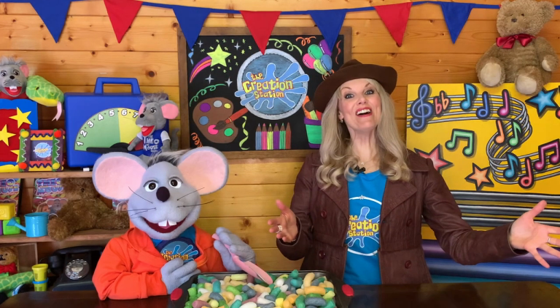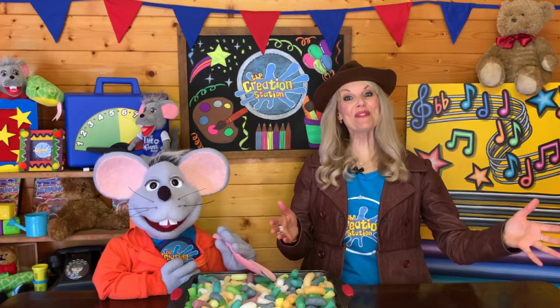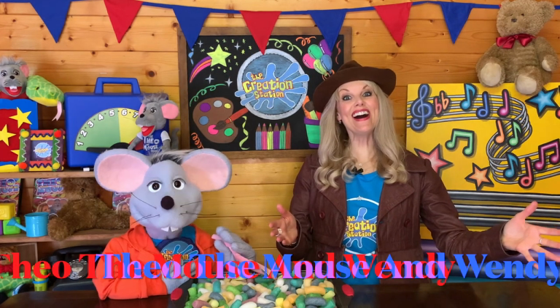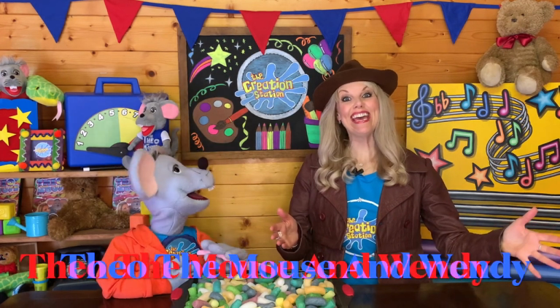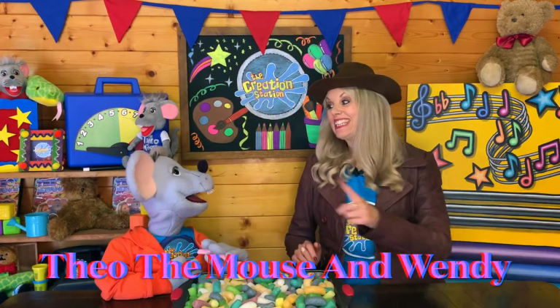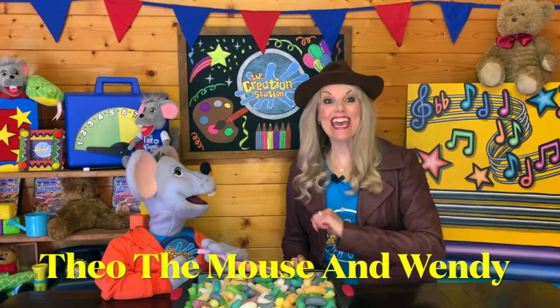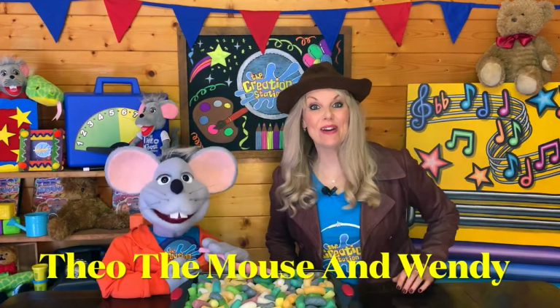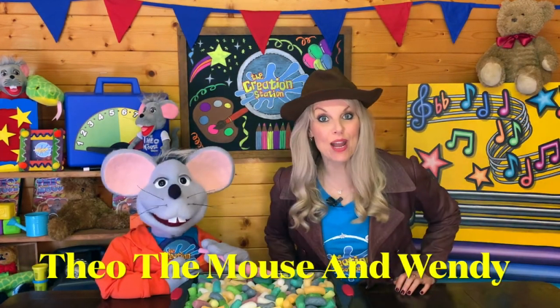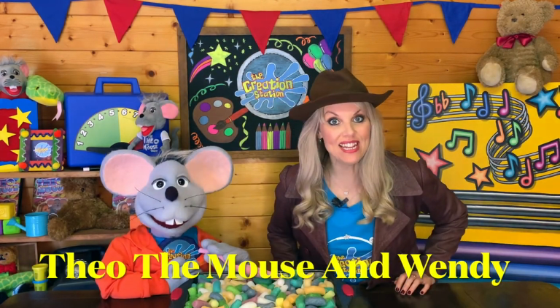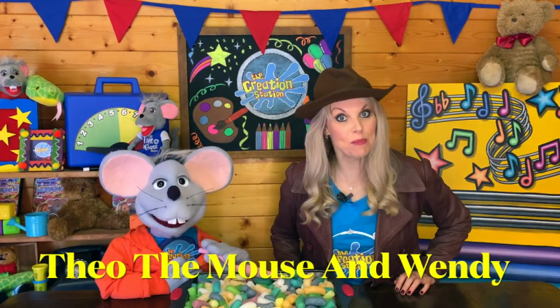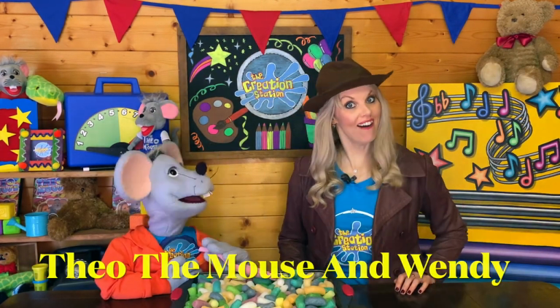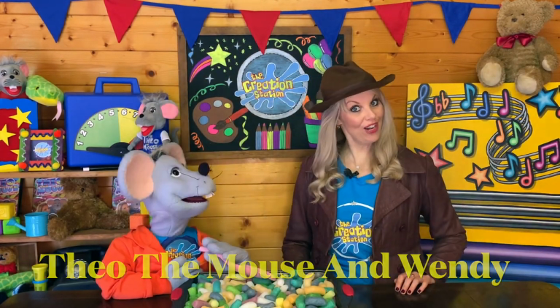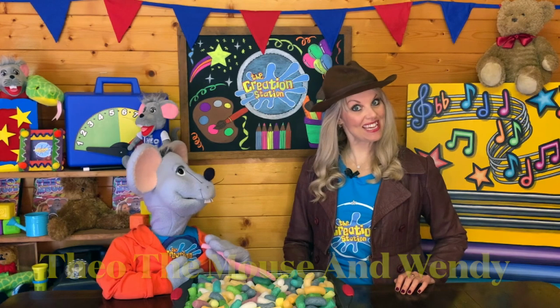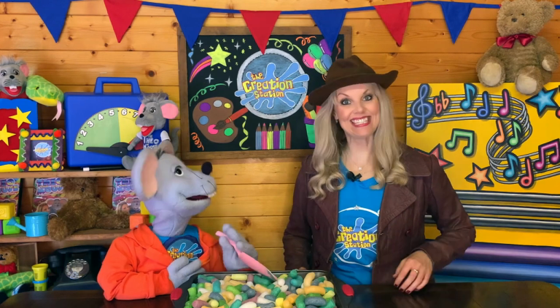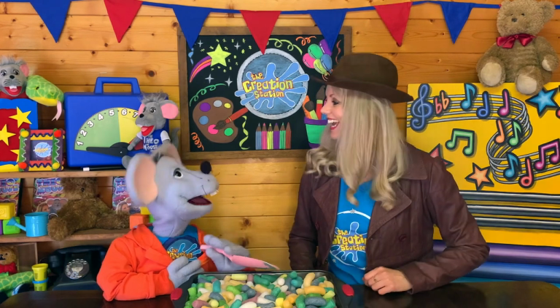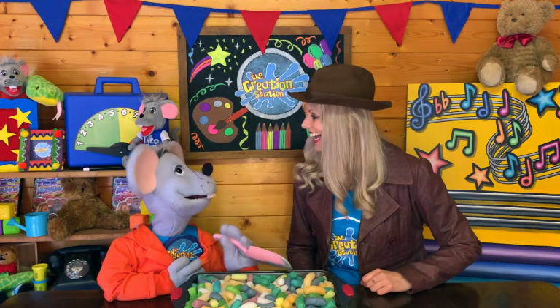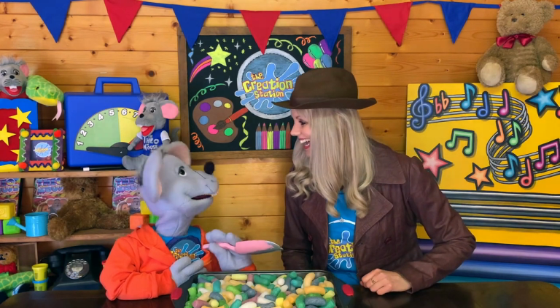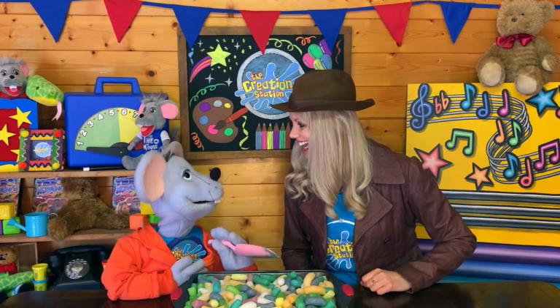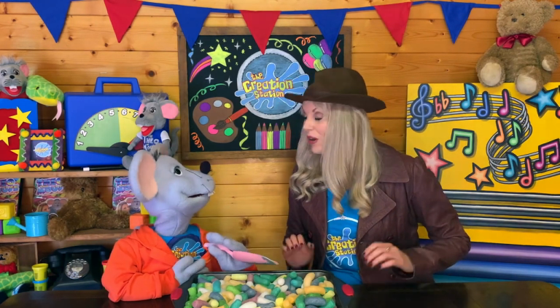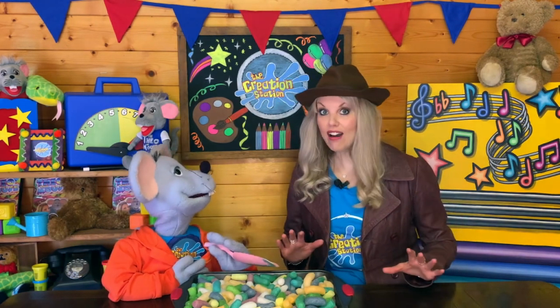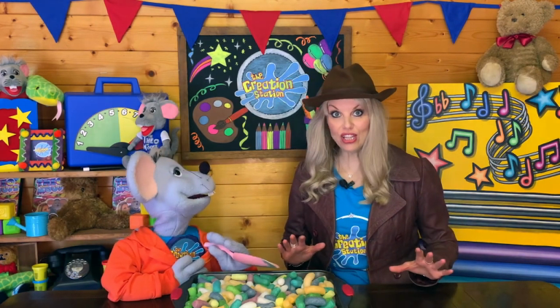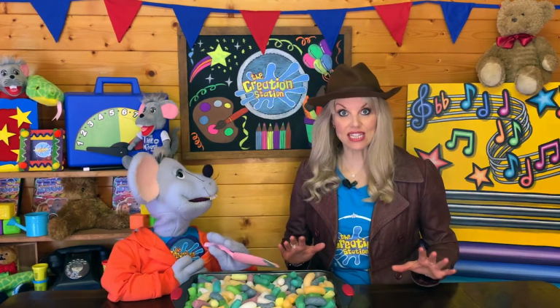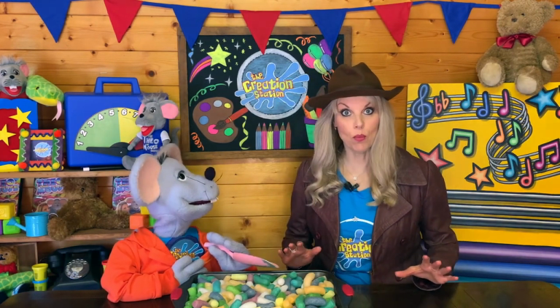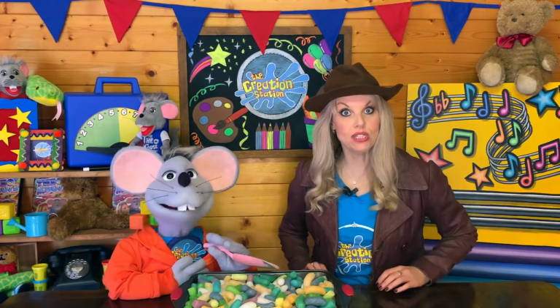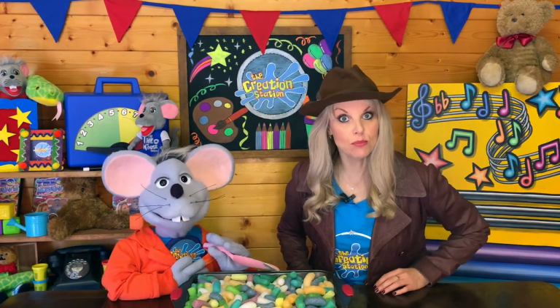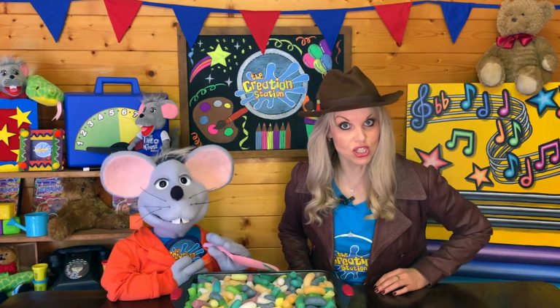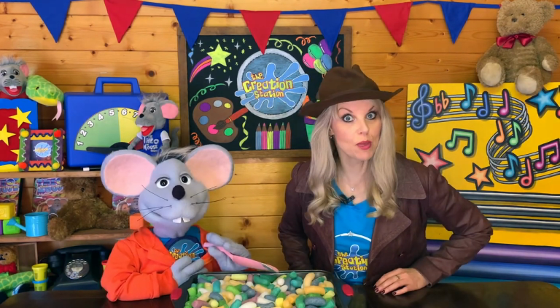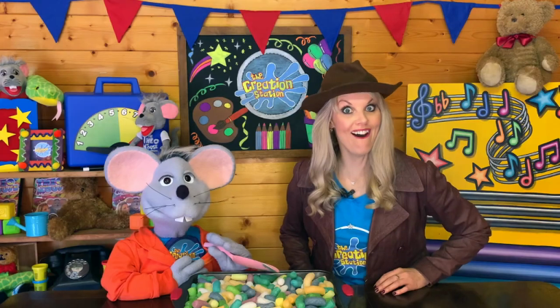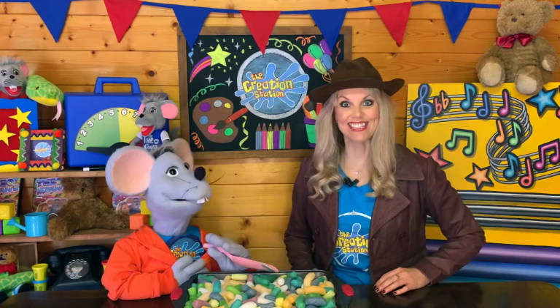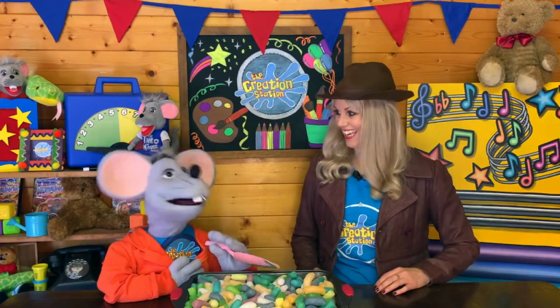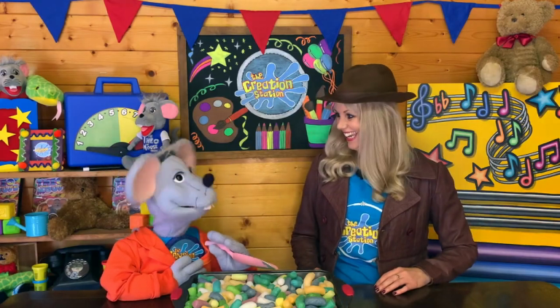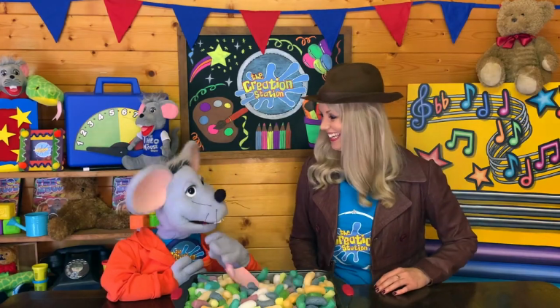Hello everyone! Today Theo and I are pretending to be archaeologists. Wendy, what's an archaeologist? Well, an archaeologist is someone who digs up treasures from the past. Well, in that case I better get digging!